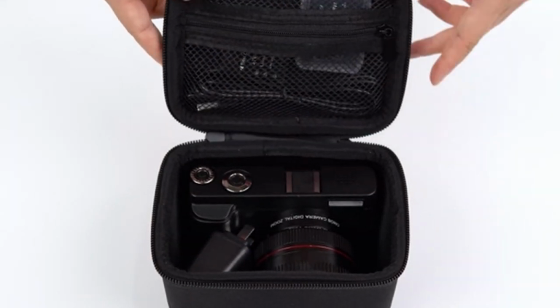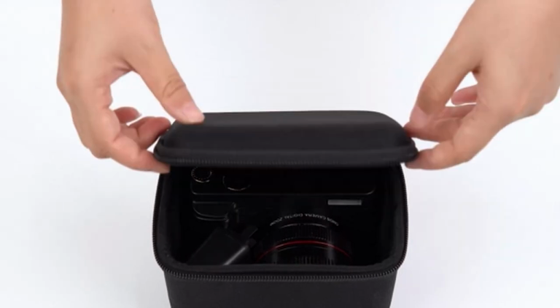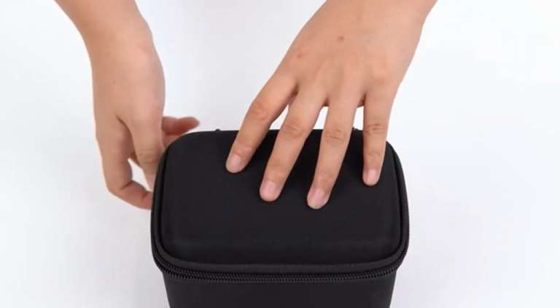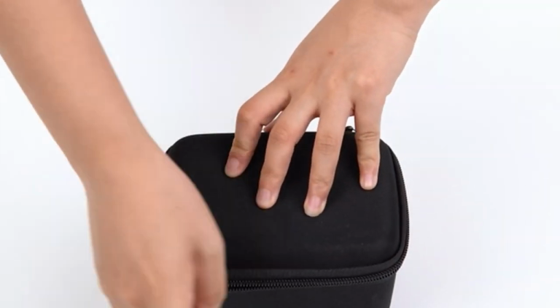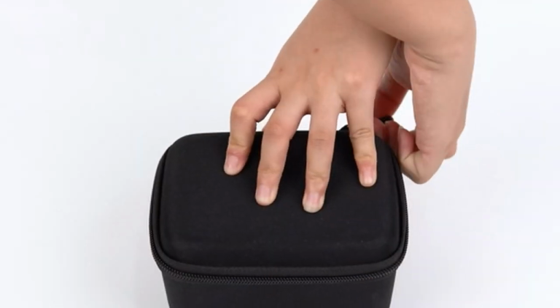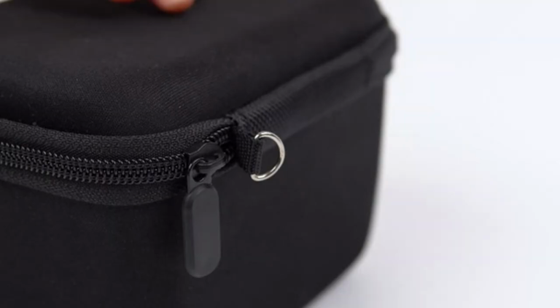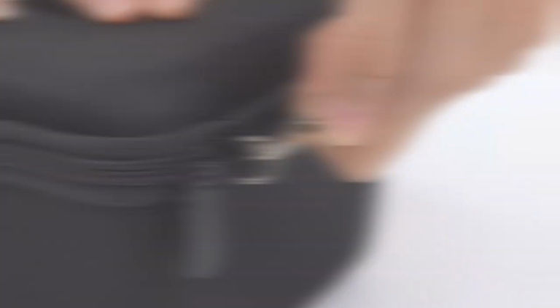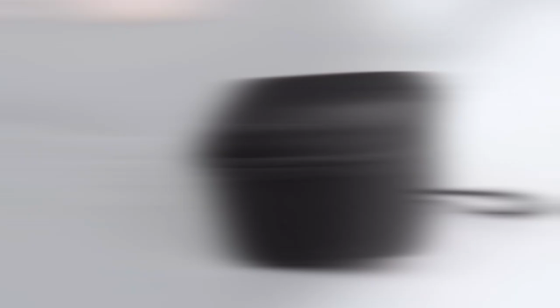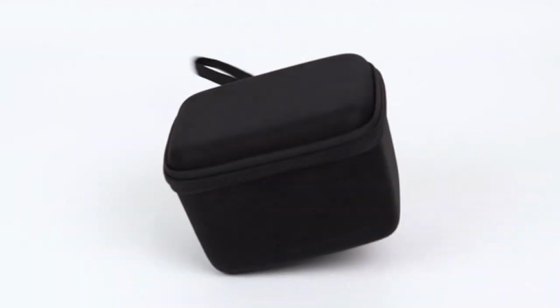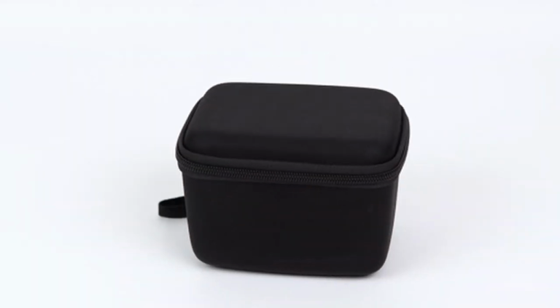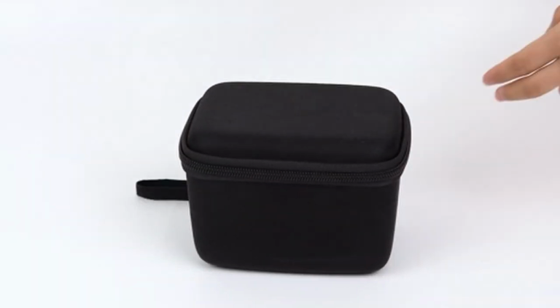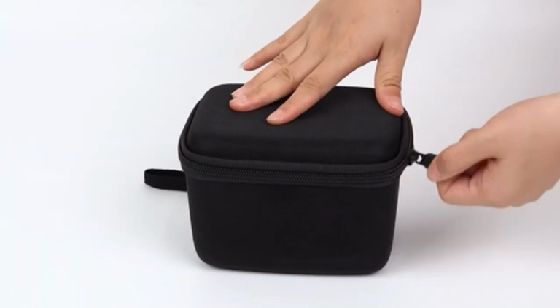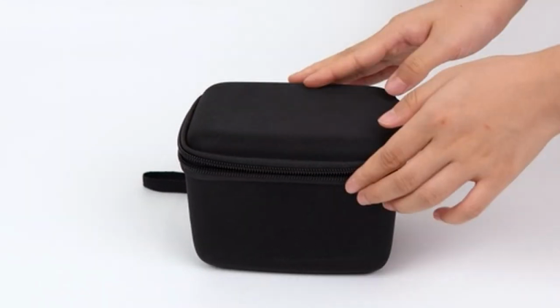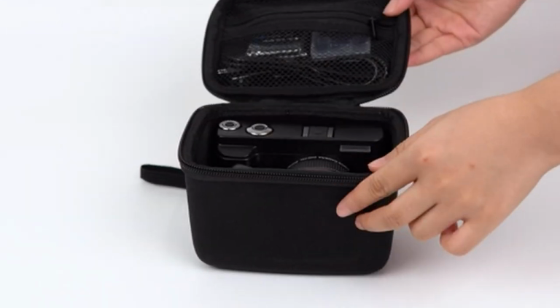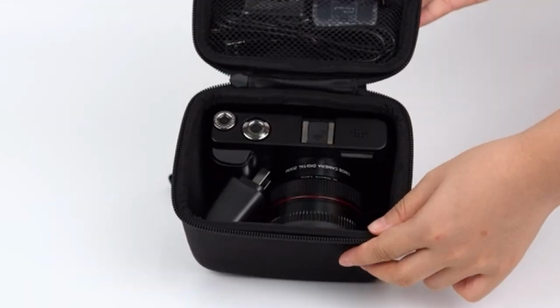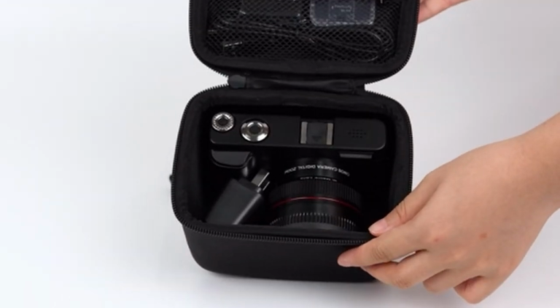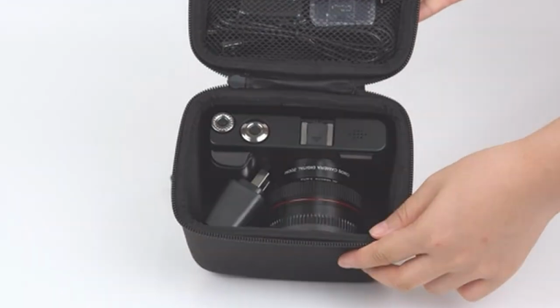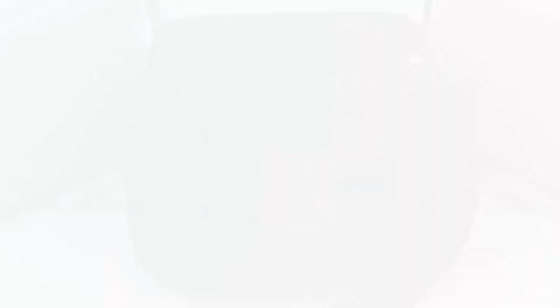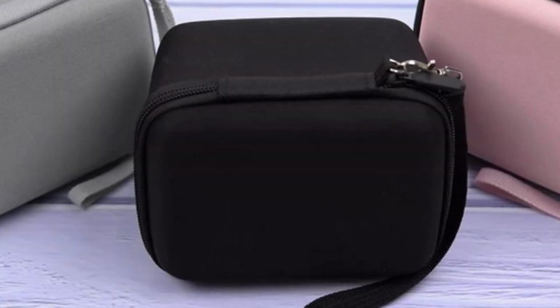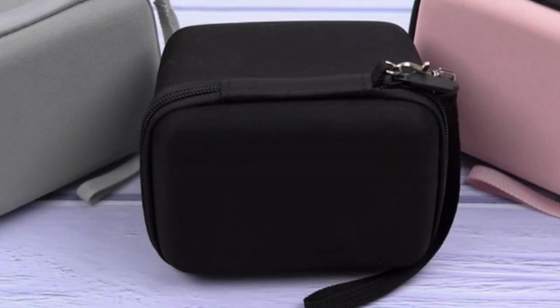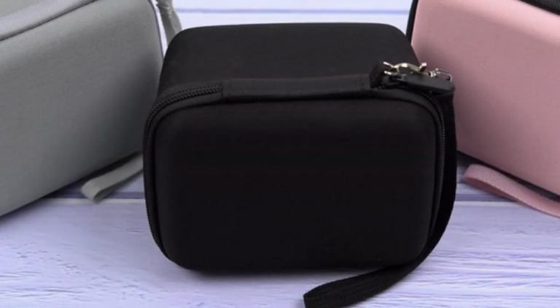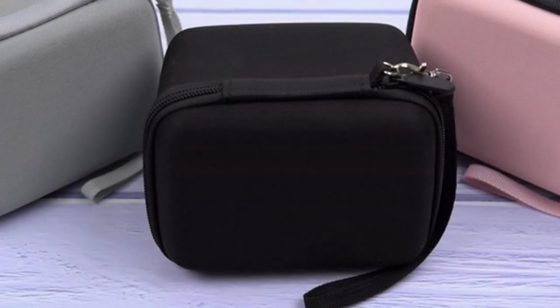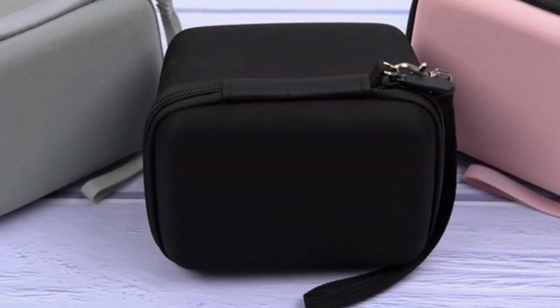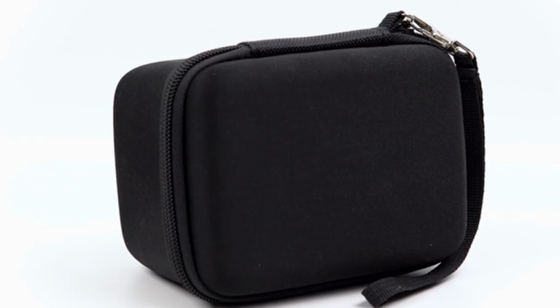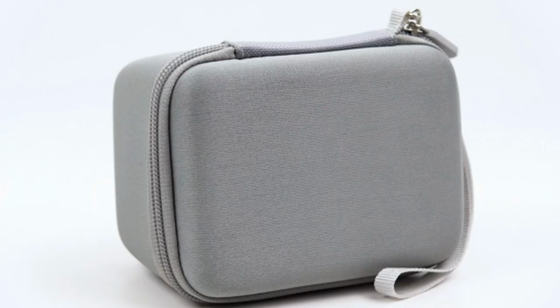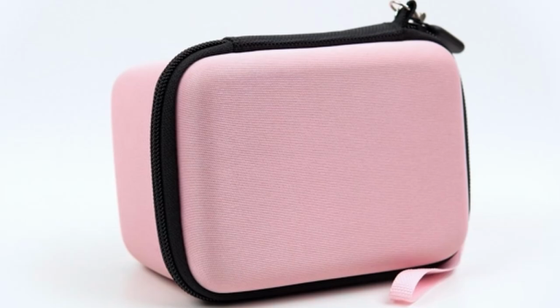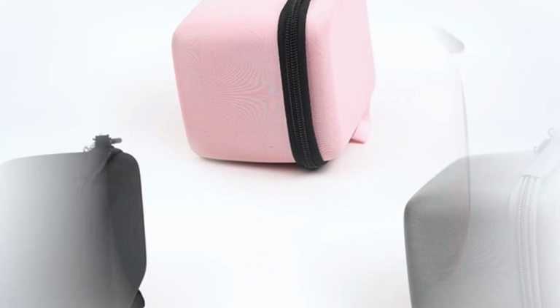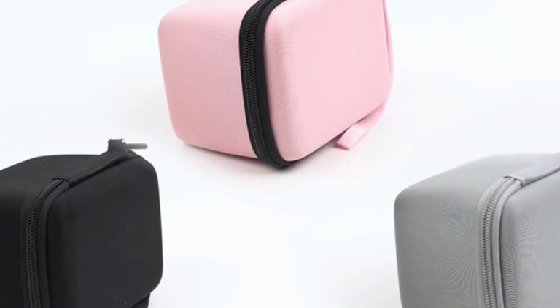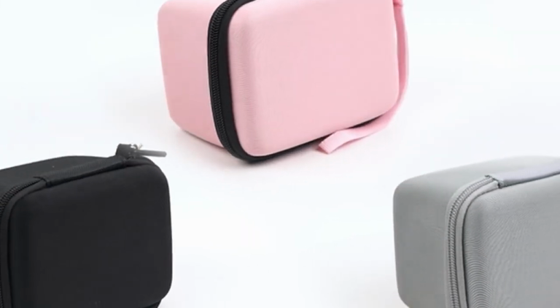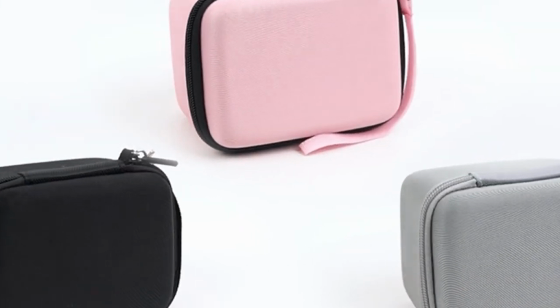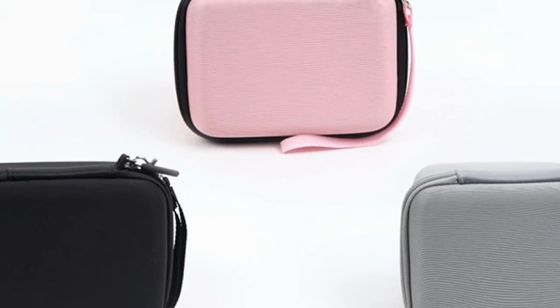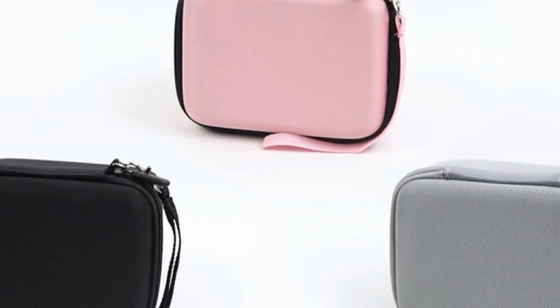This ensures your valuable camera remains in top condition, even in challenging environments. The case's internal design is well thought out, with a zippered mesh pocket for securely storing SD cards, batteries, and cables, keeping your essentials organized and easily accessible.